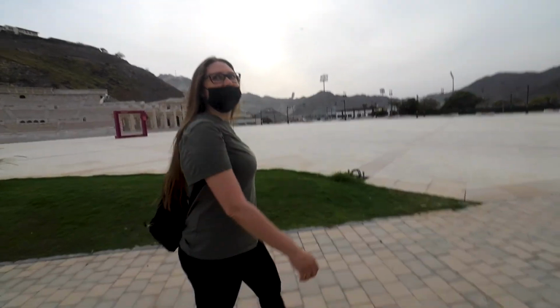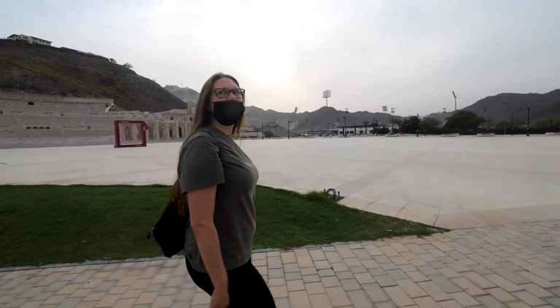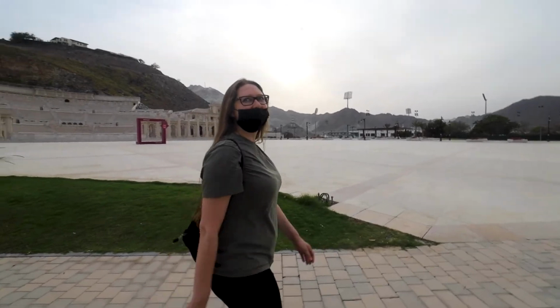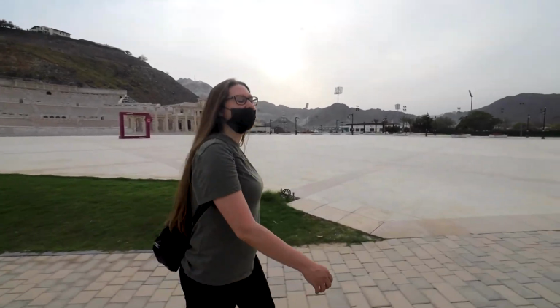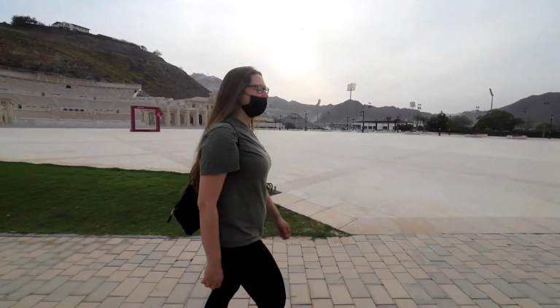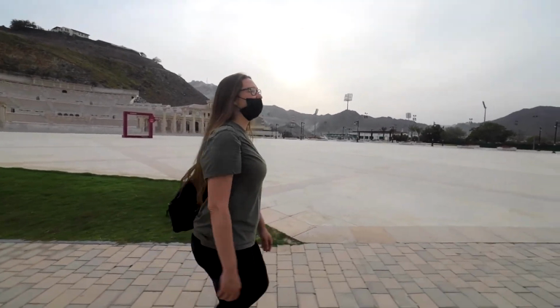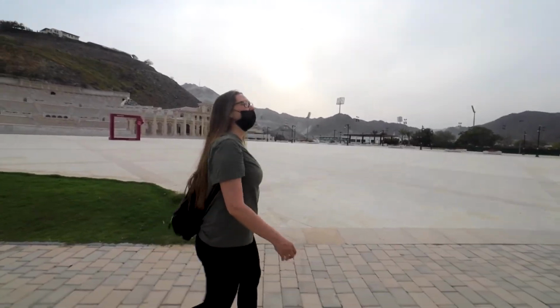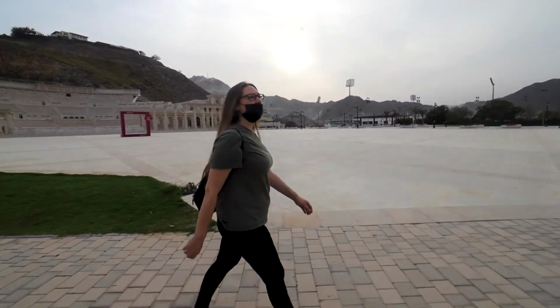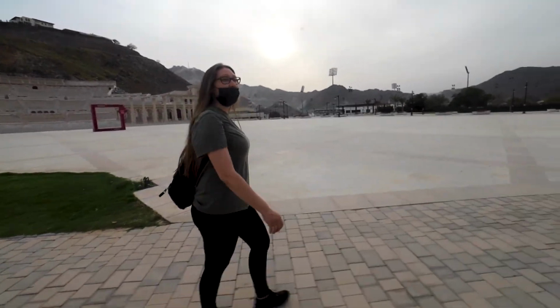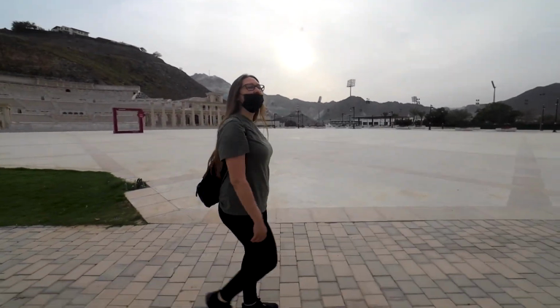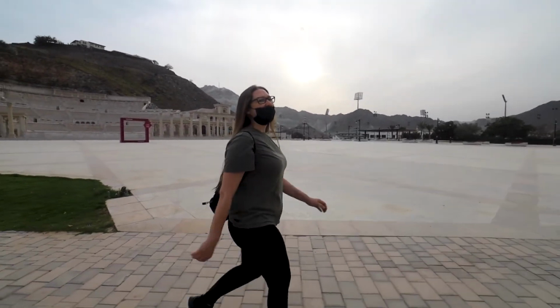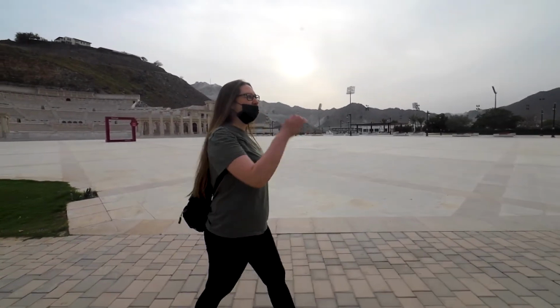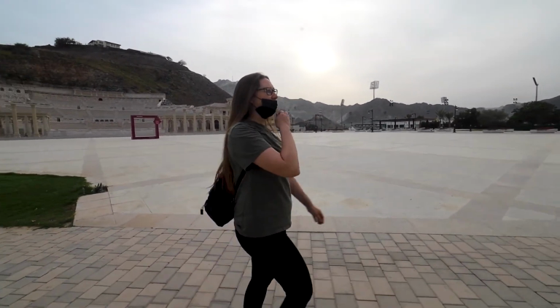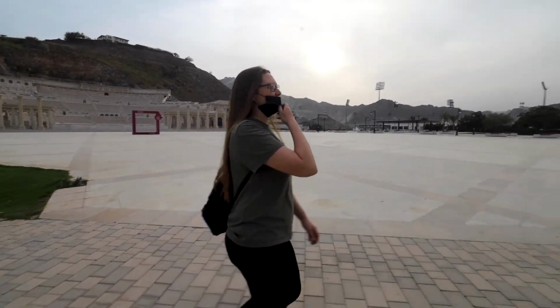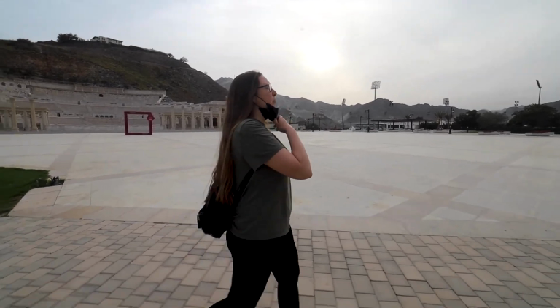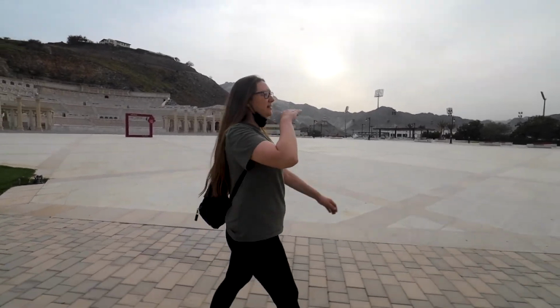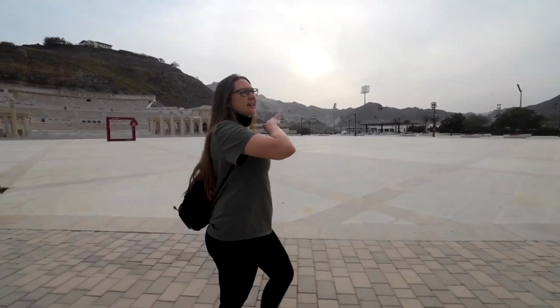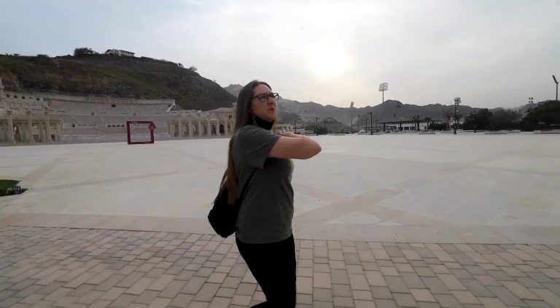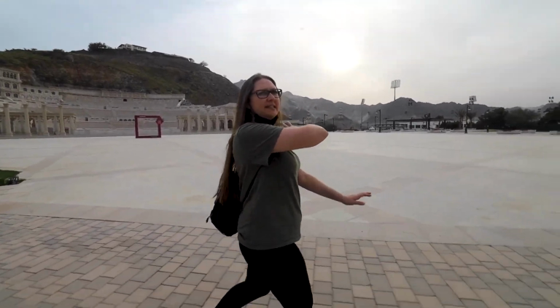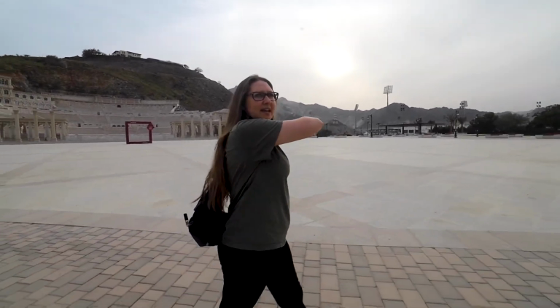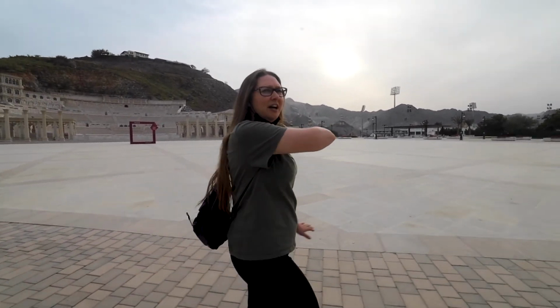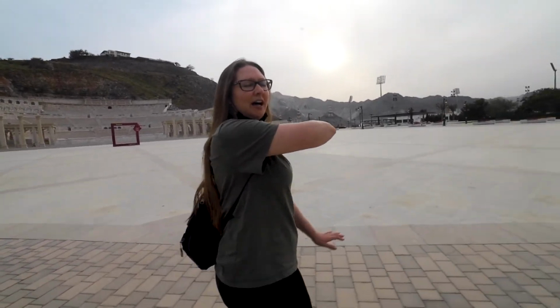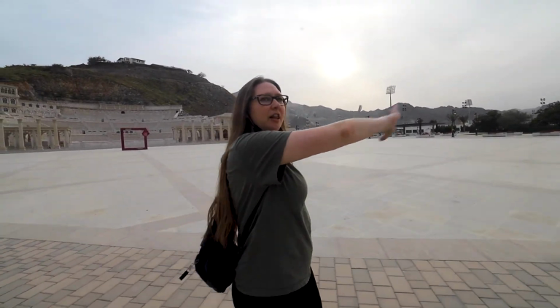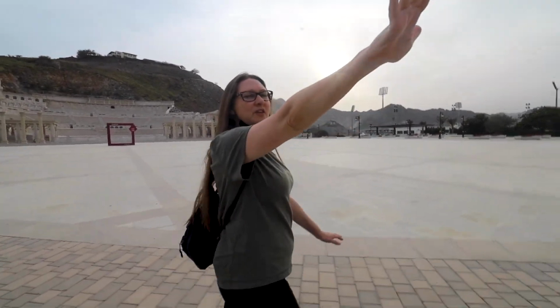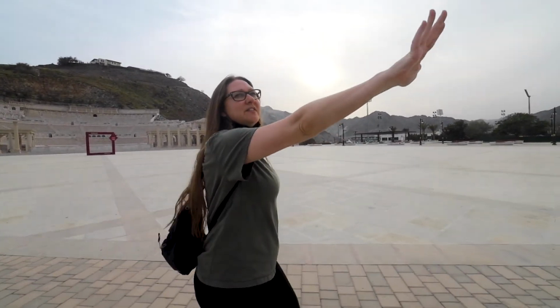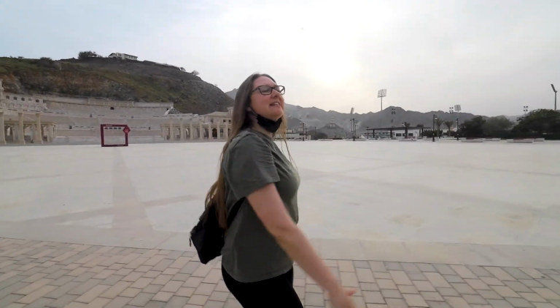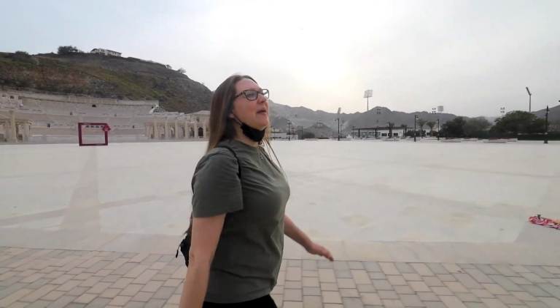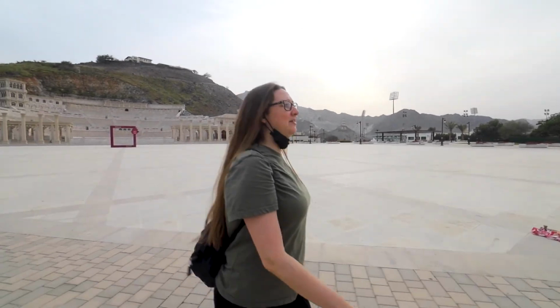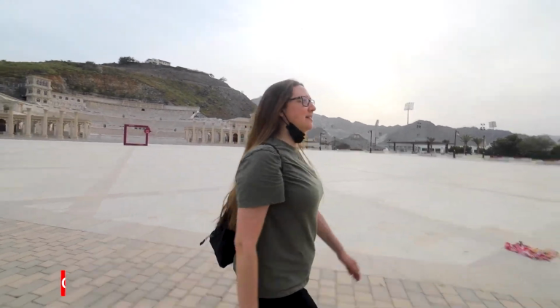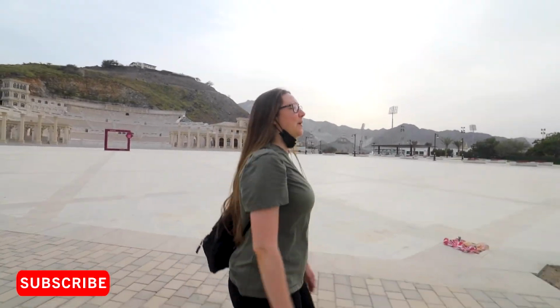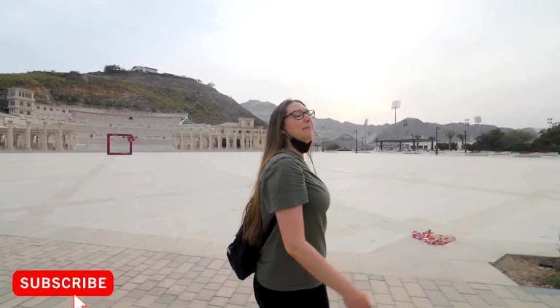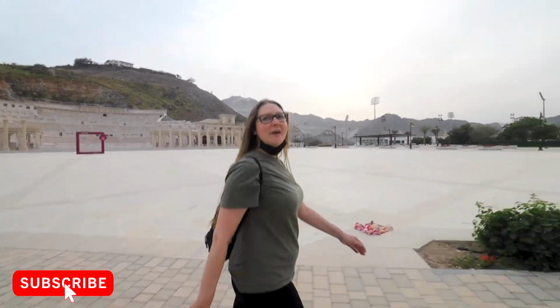Next stop — we're going to go to Al Rabi Tower, which has a really nice lookout point. You can see all of the views of the sea and the mountains from the top of the tower.